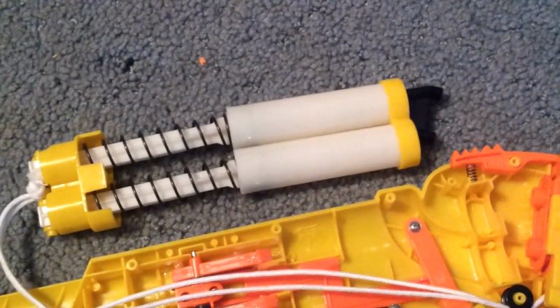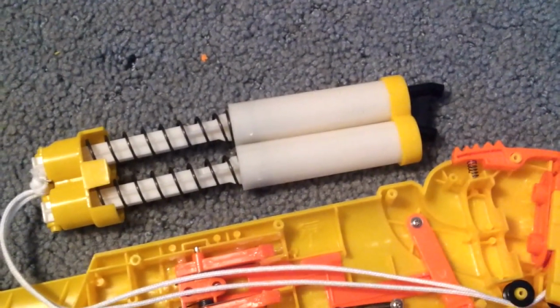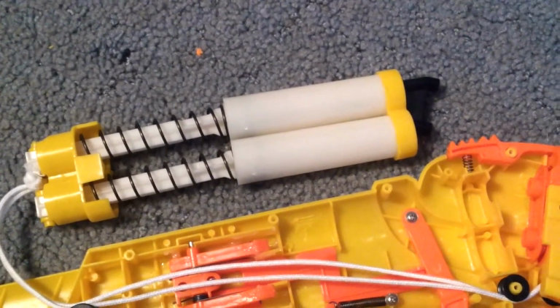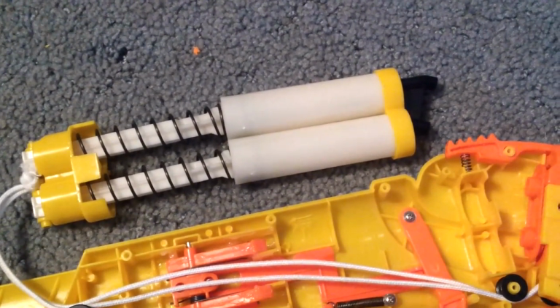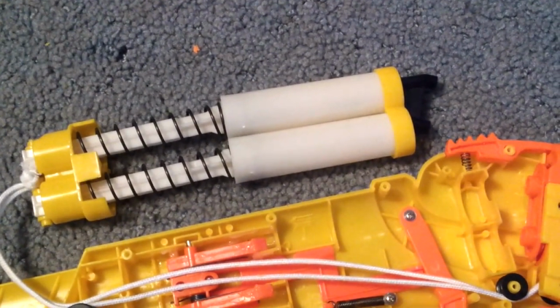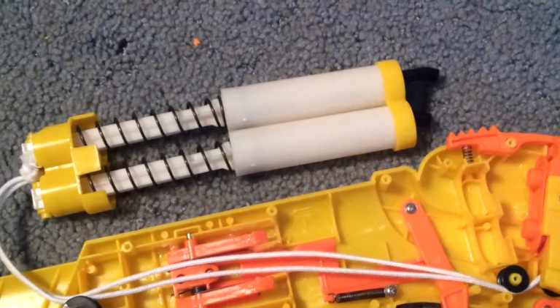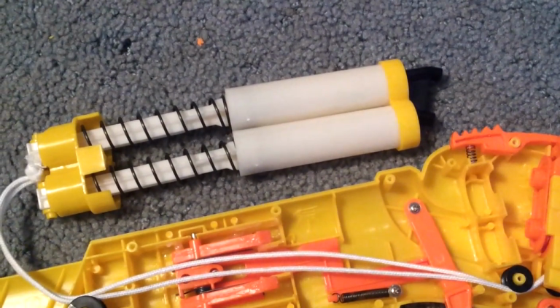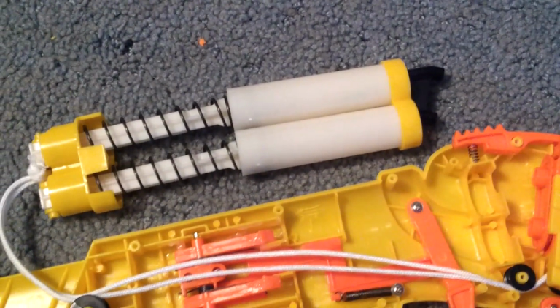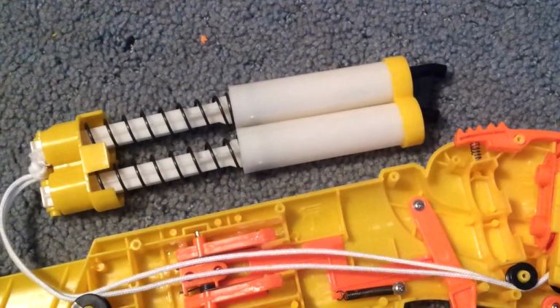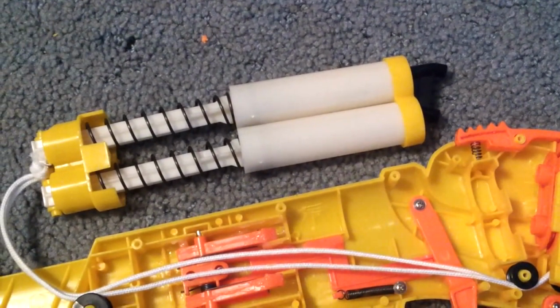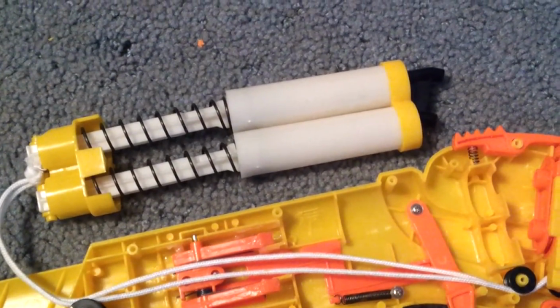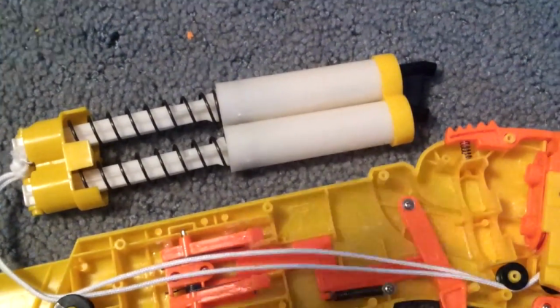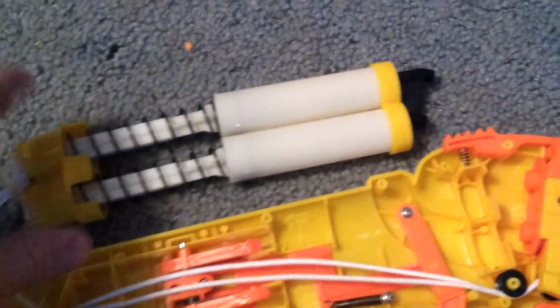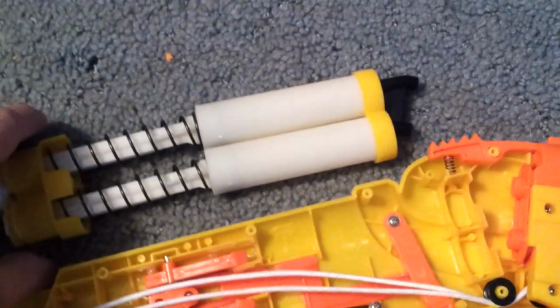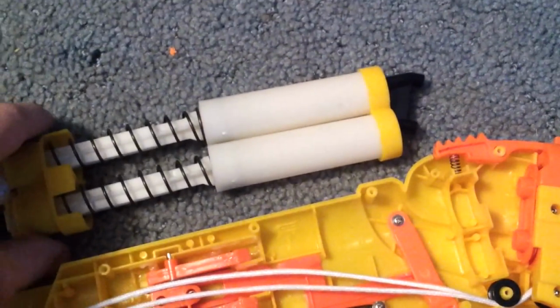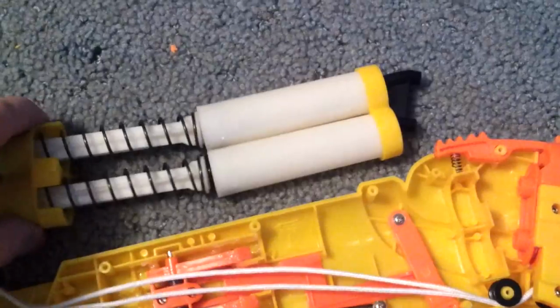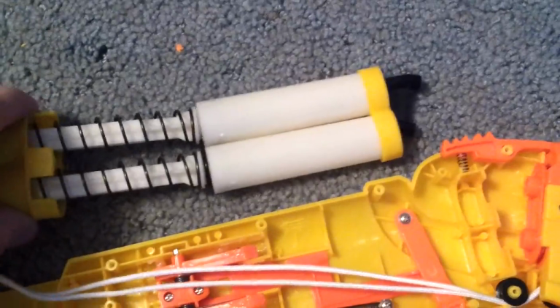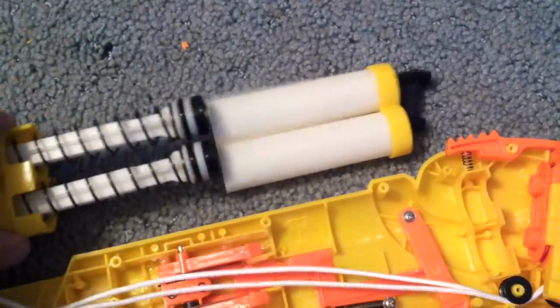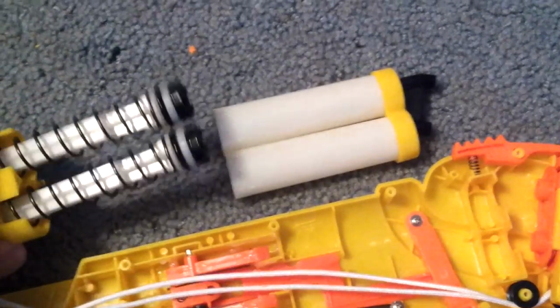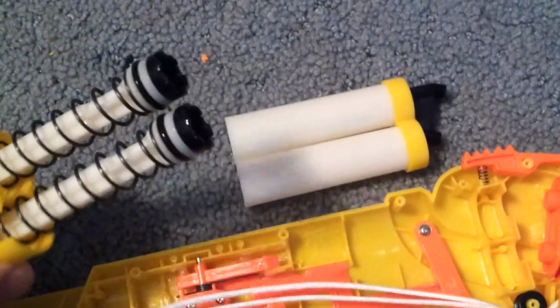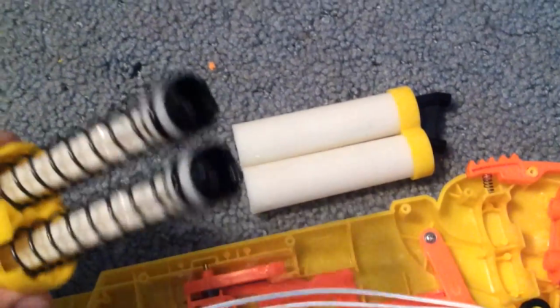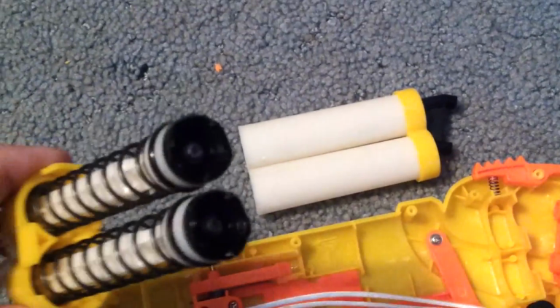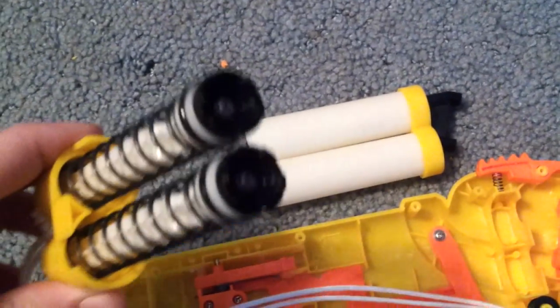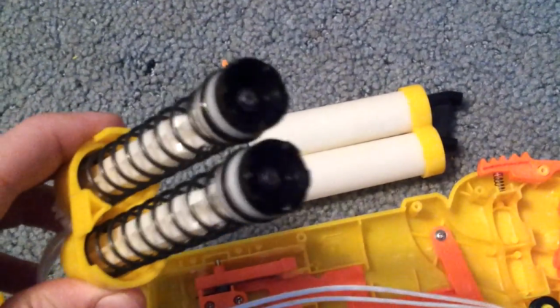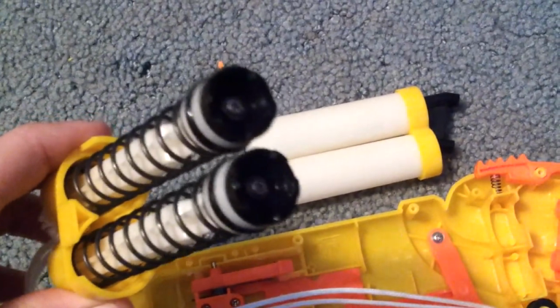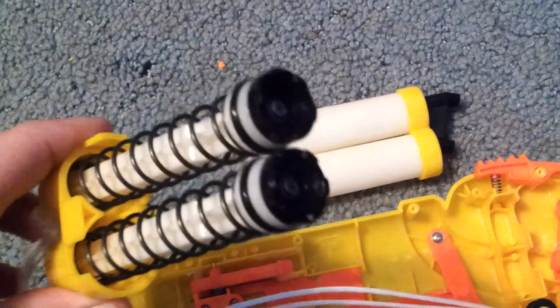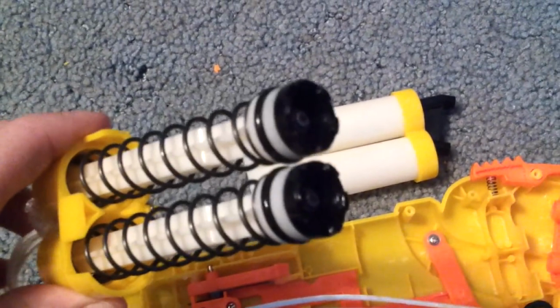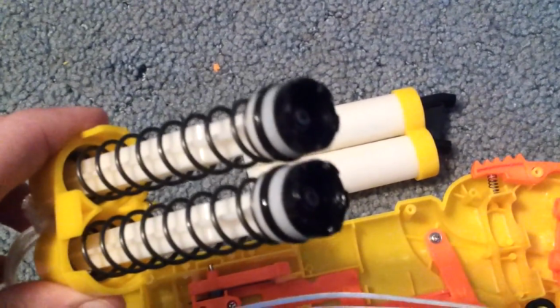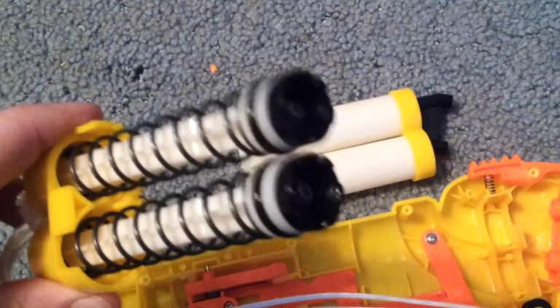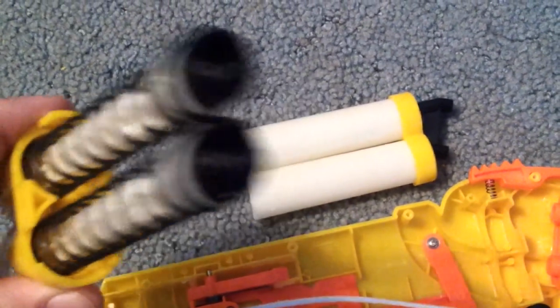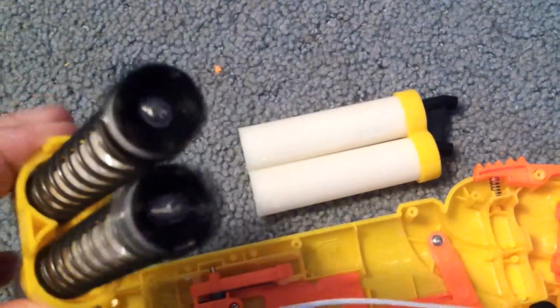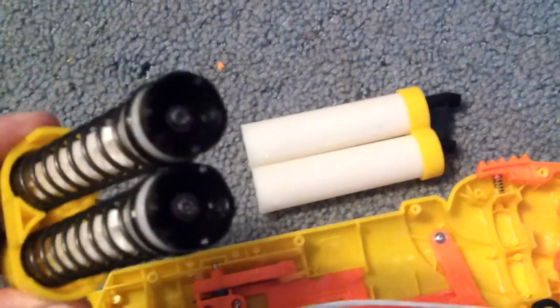Unfortunately, there isn't that much that can be done with a double shot. However, one small thing that you can do is remove some of the dead space in the plungers.